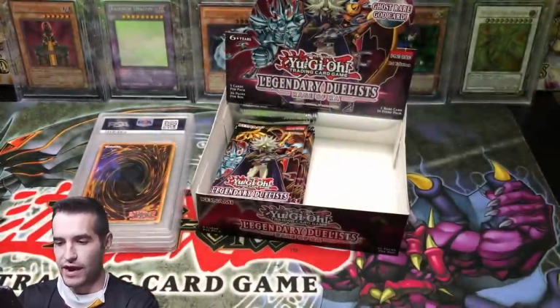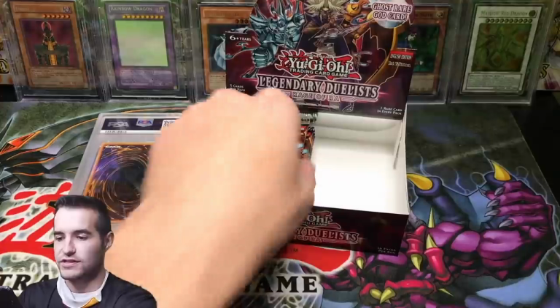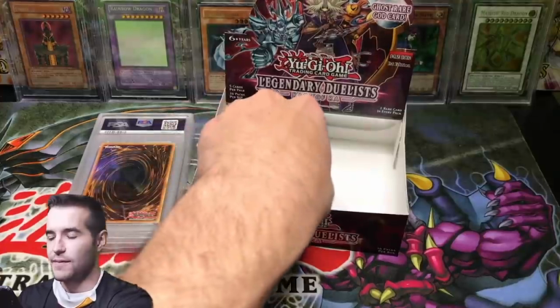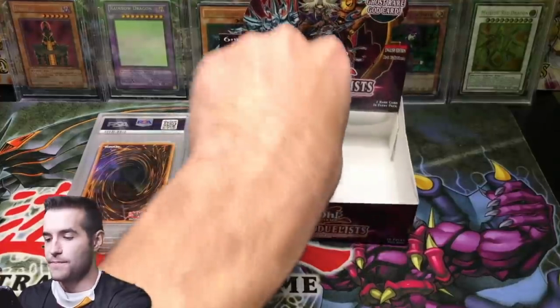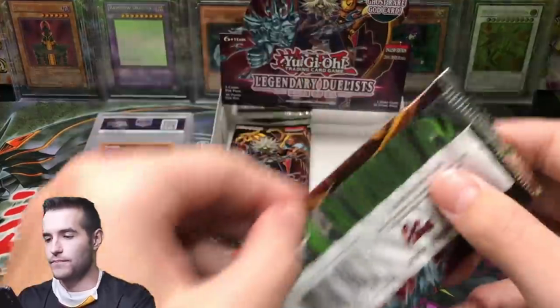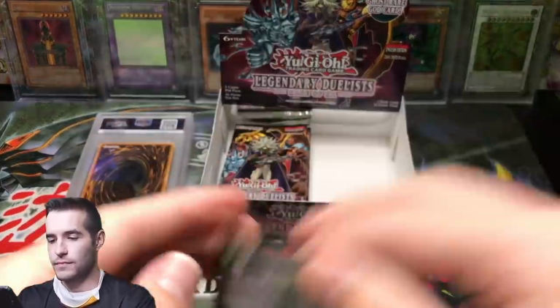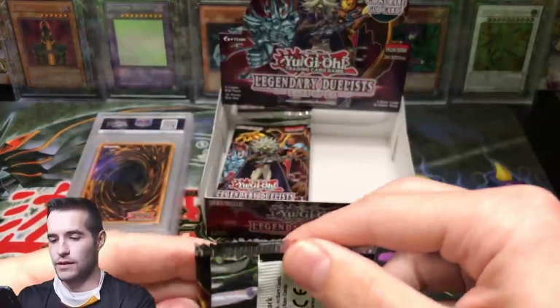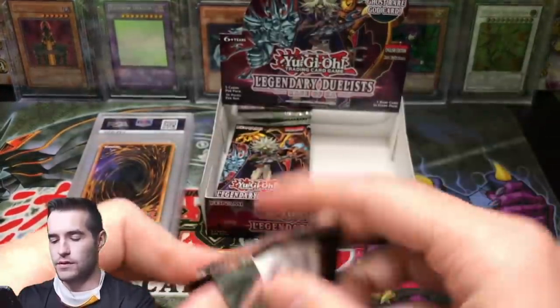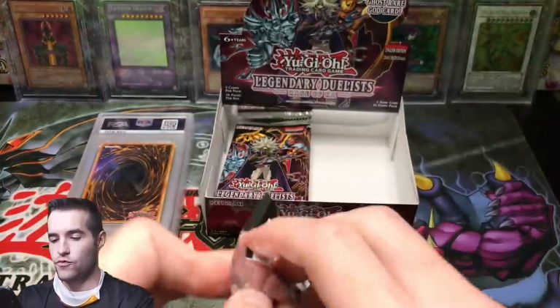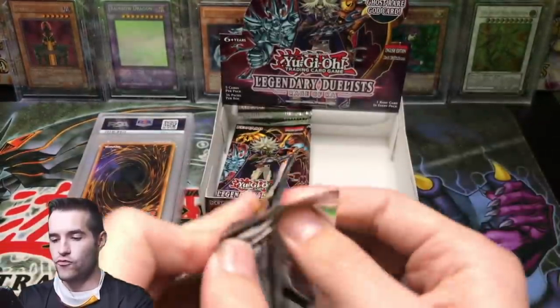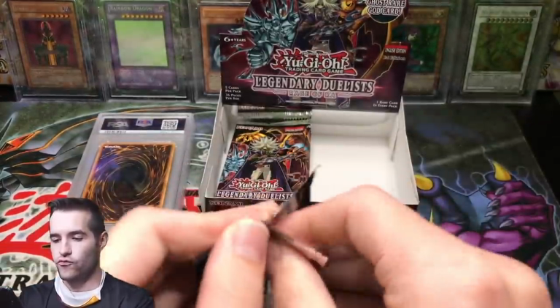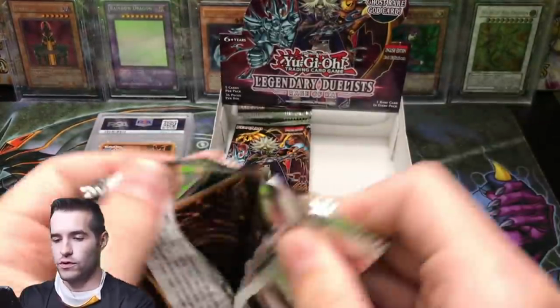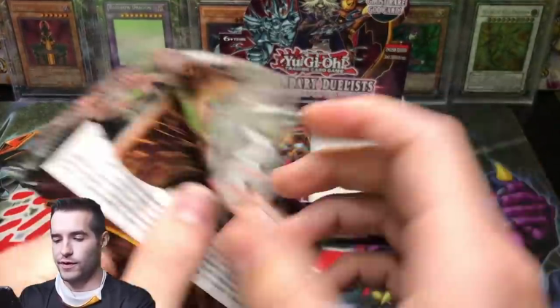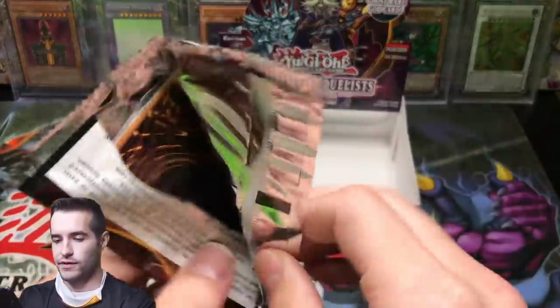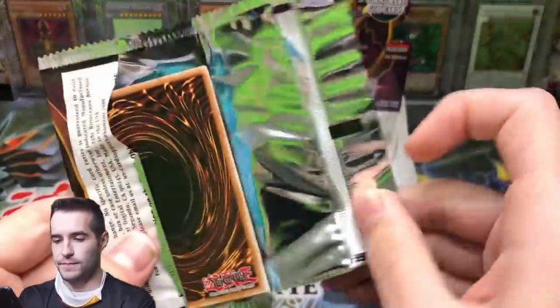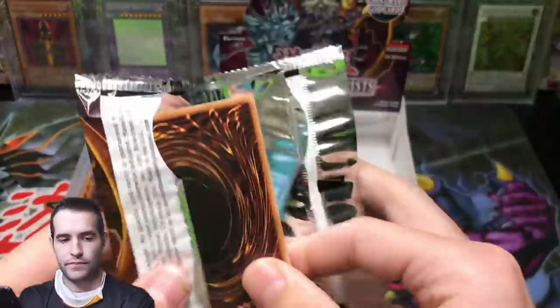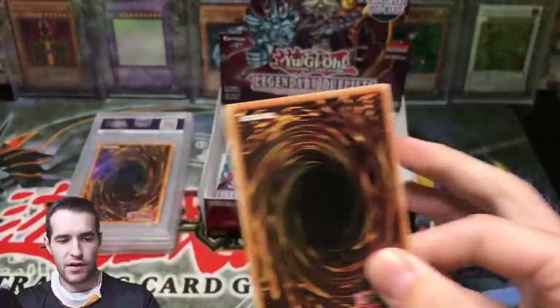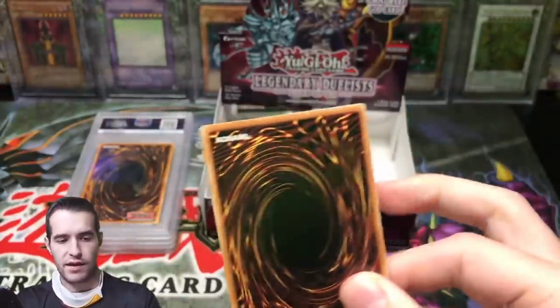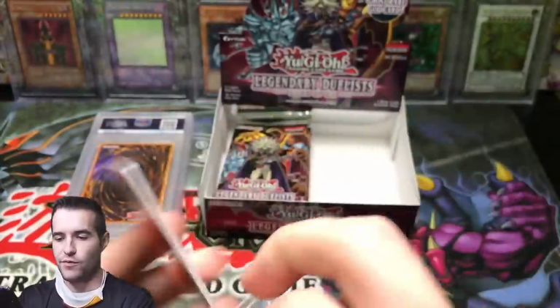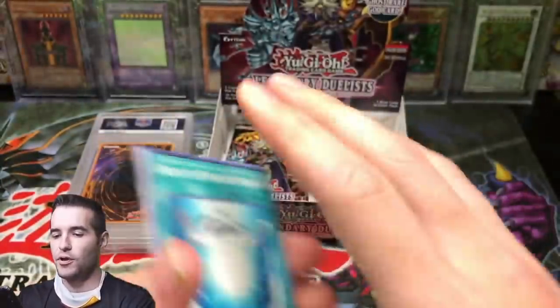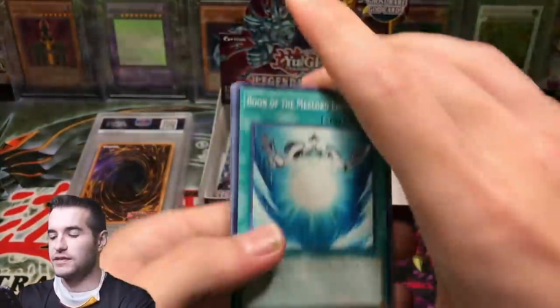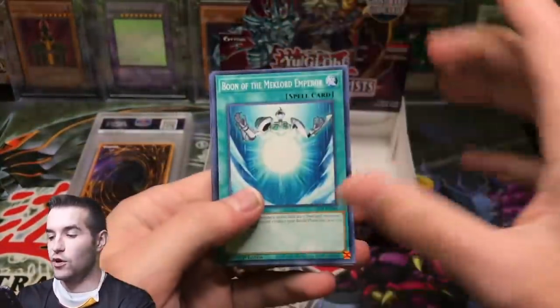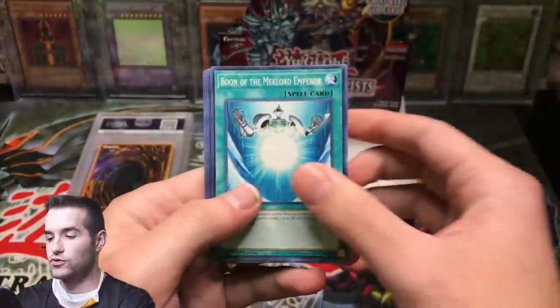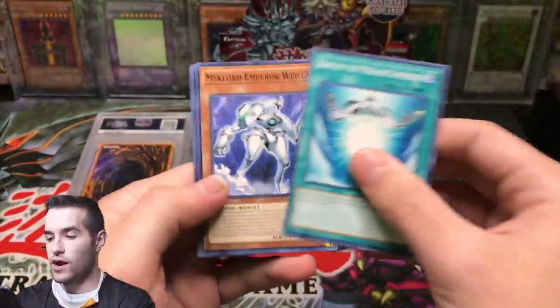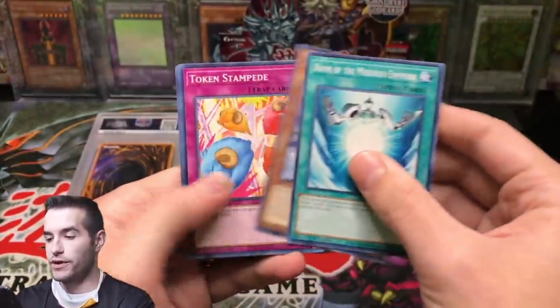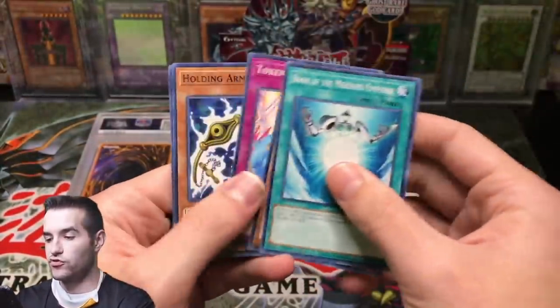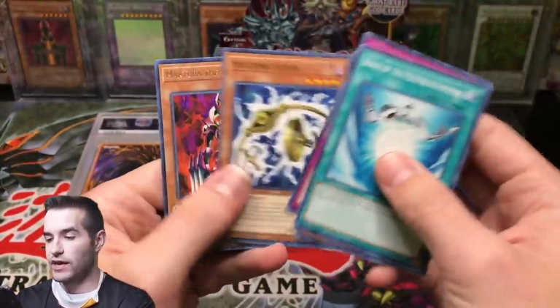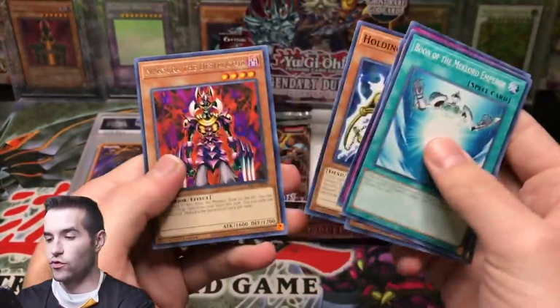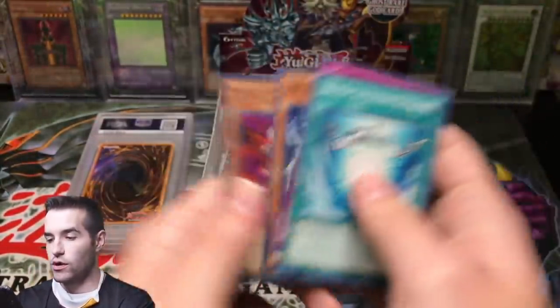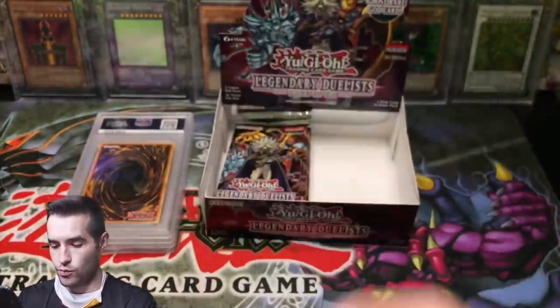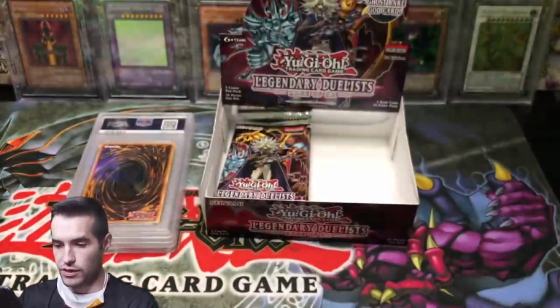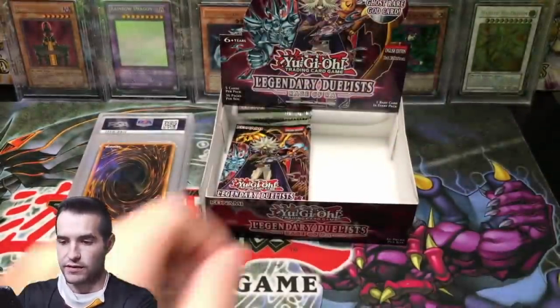Reactor Slime. Can we pull it? Ghost Rare Winged Dragon of Ra? Nope, we can't.